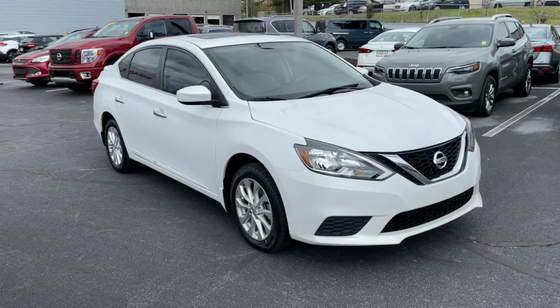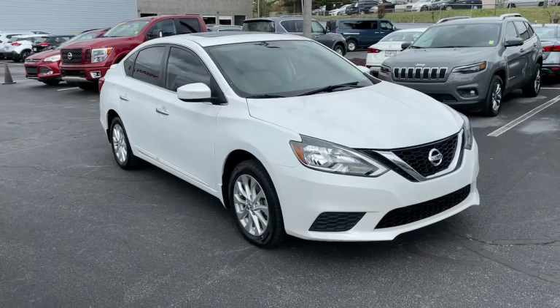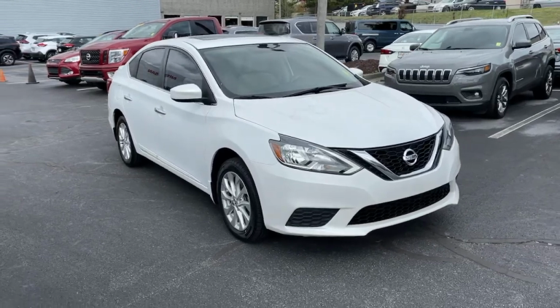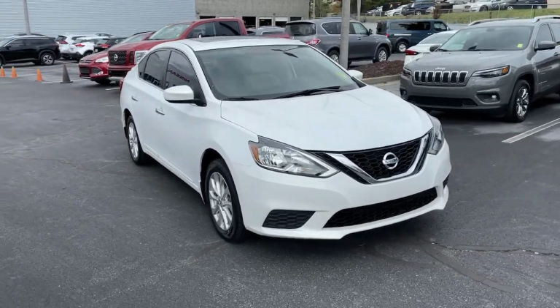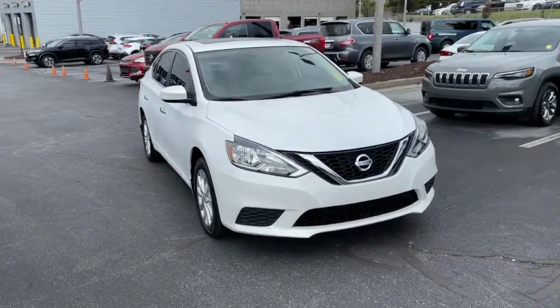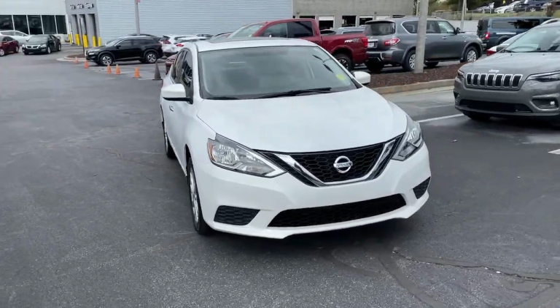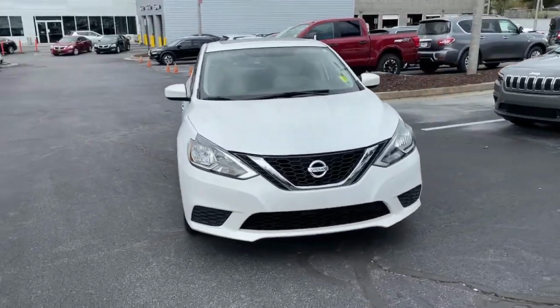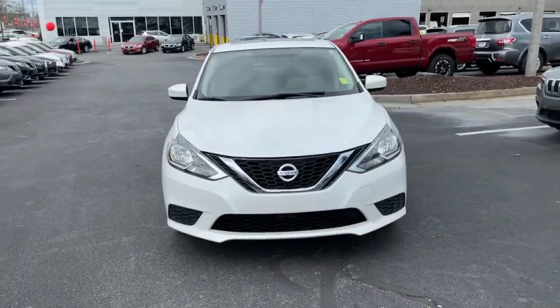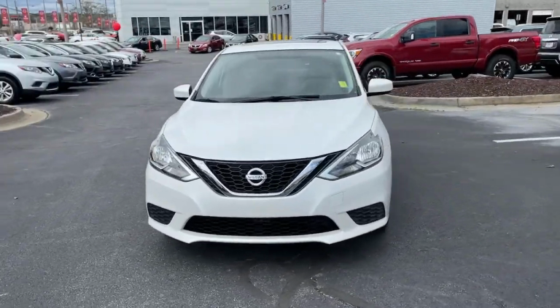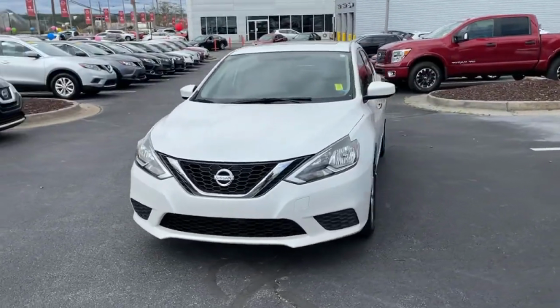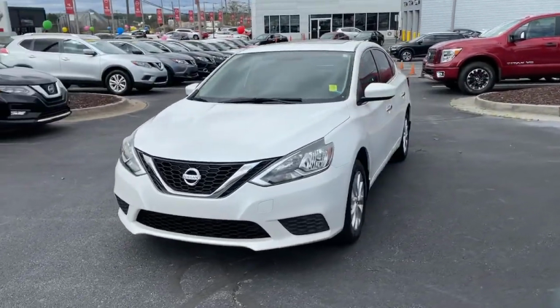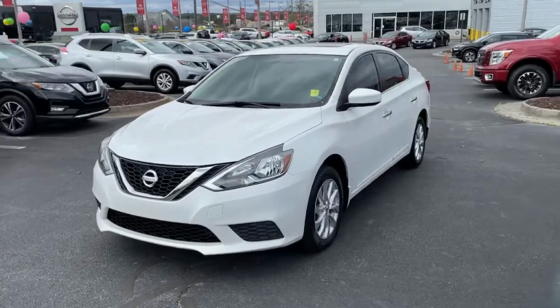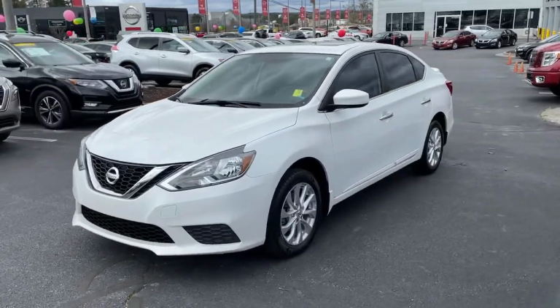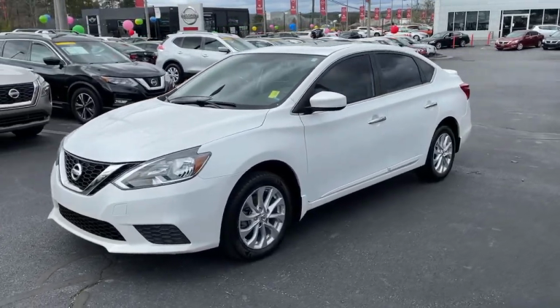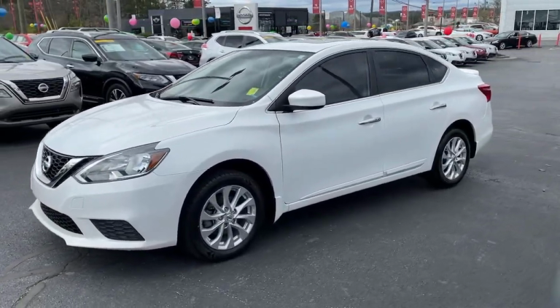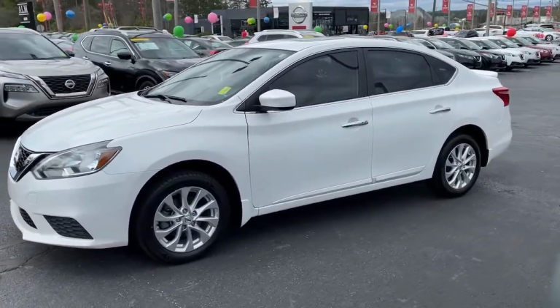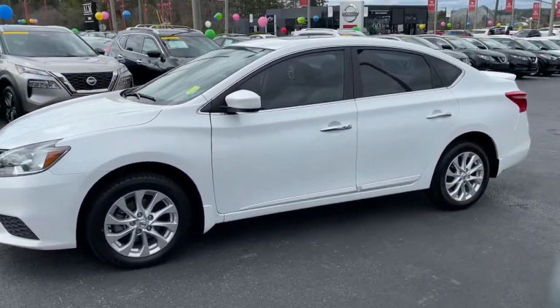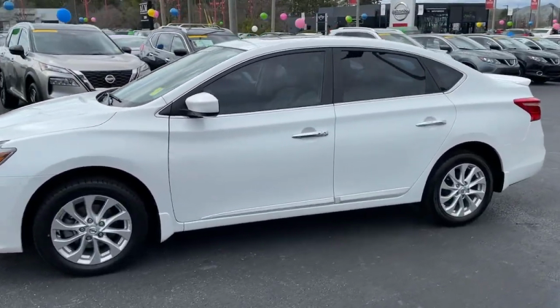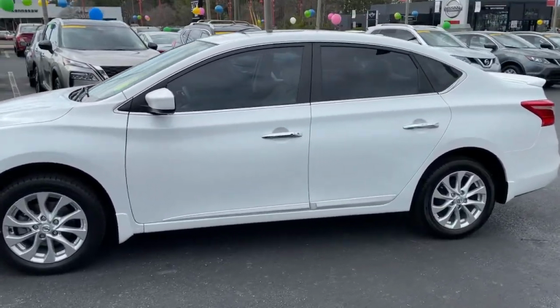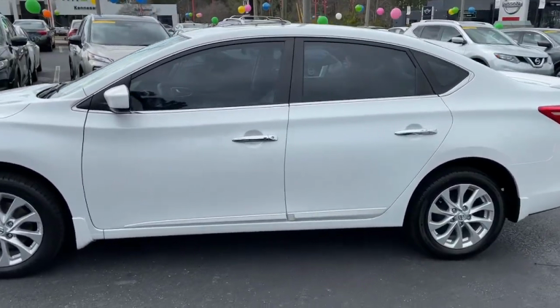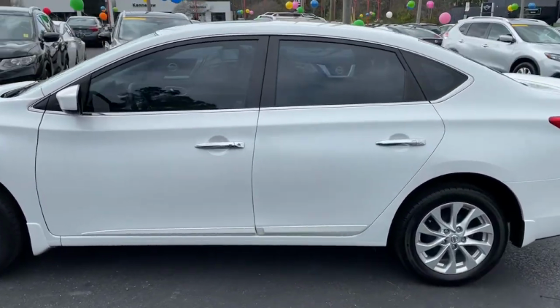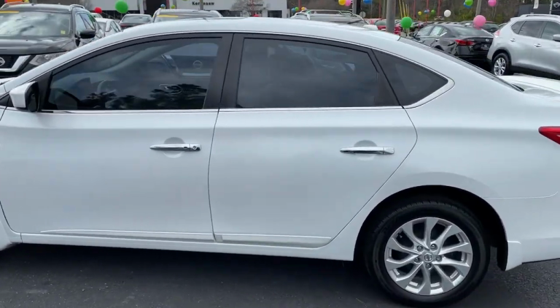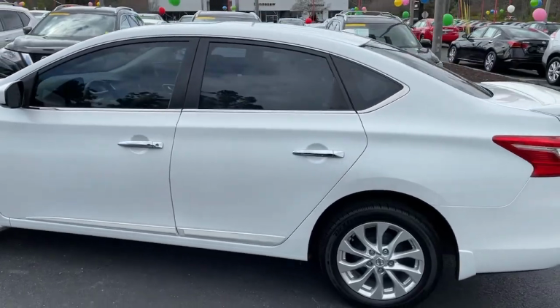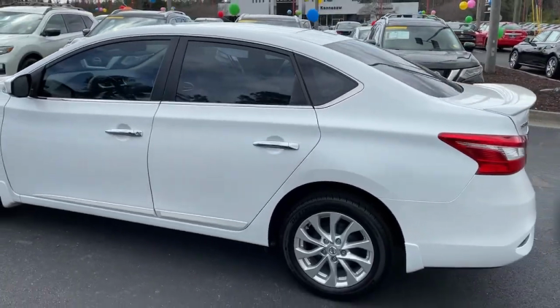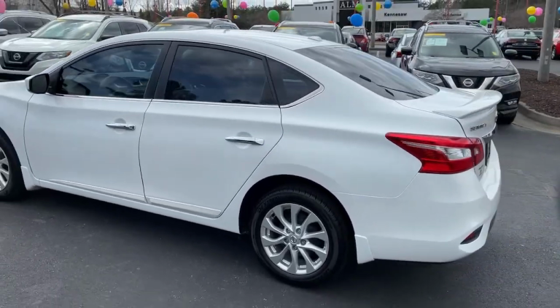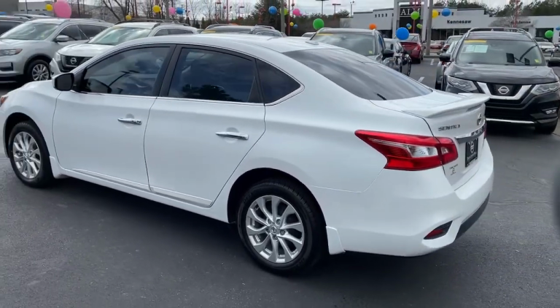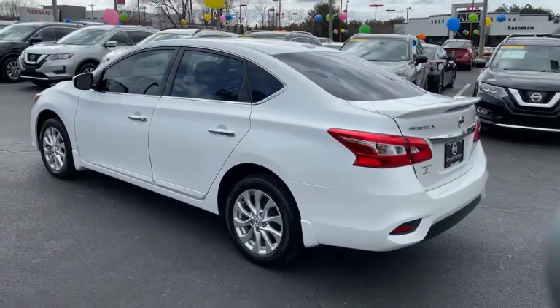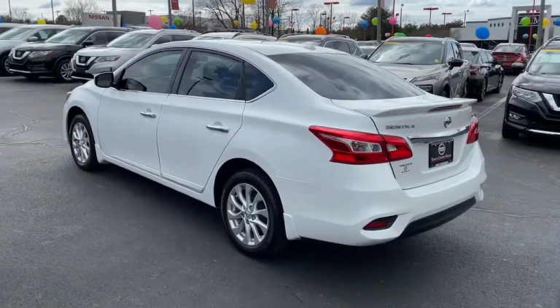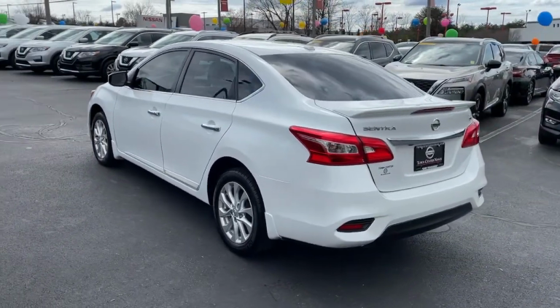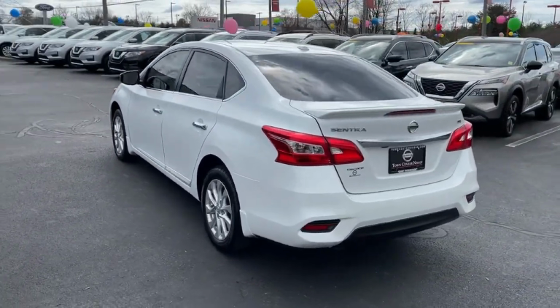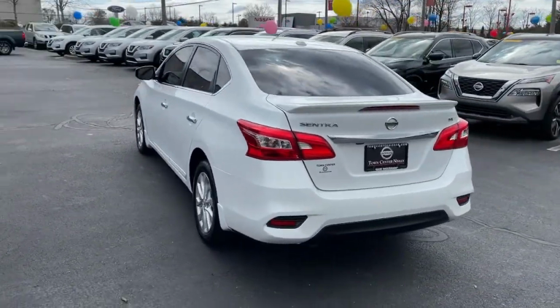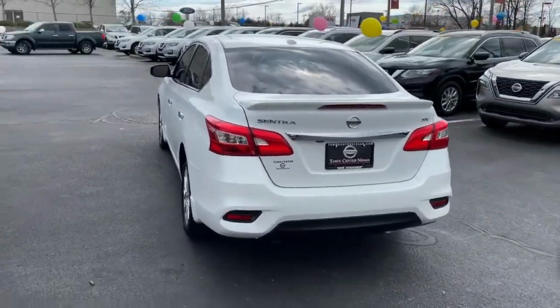You'll have love at first sight with the 2016 Nissan Sentra. With less than 50,000 miles on the odometer, this vehicle stands out from the rest. This roomy Sentra makes your daily drive fun, comfortable, and convenient.